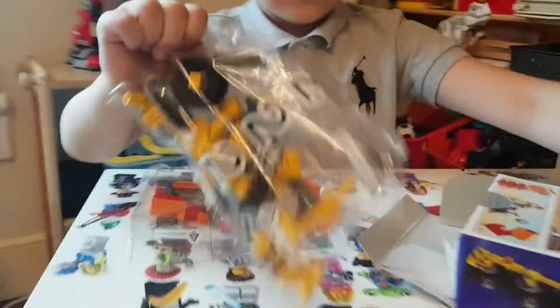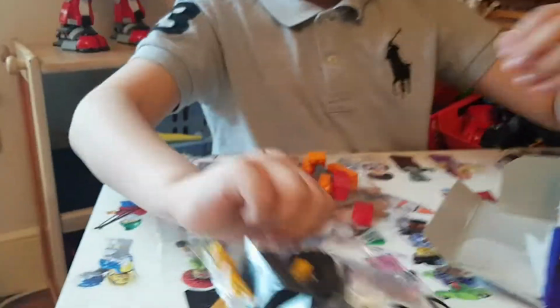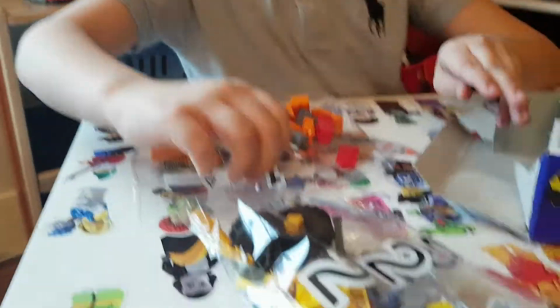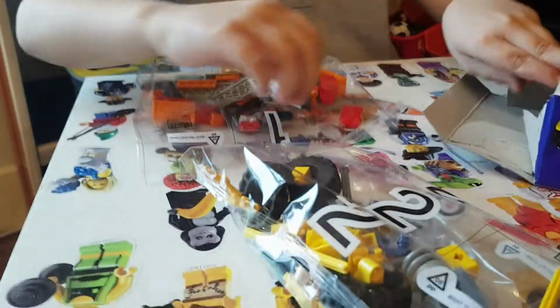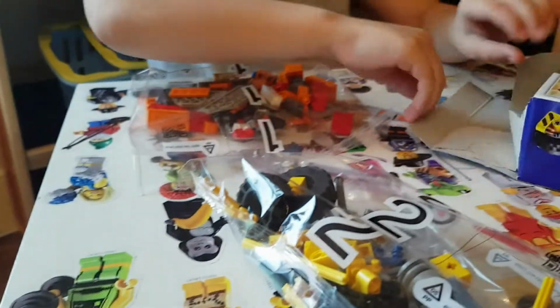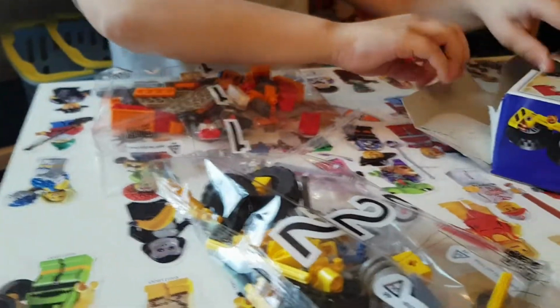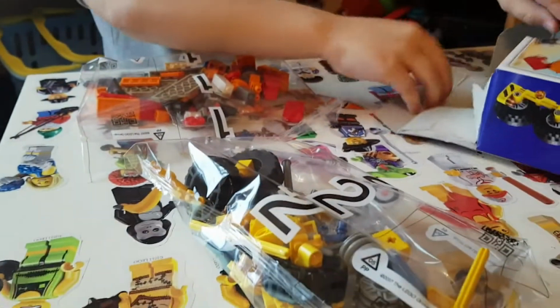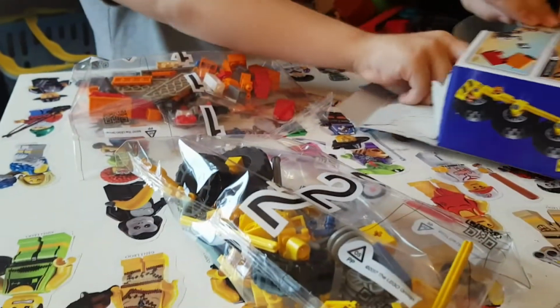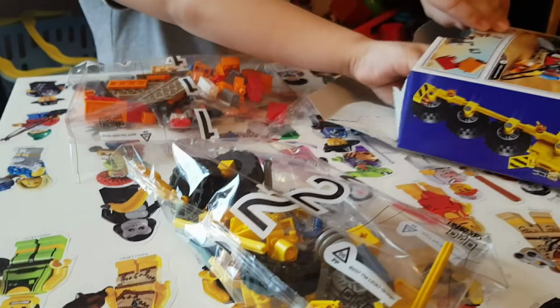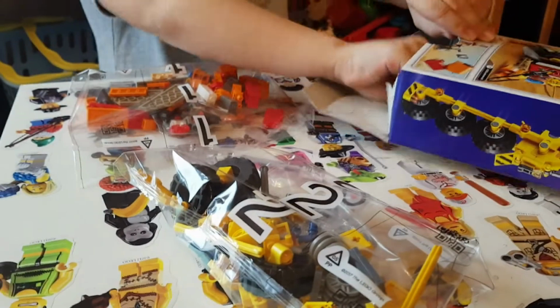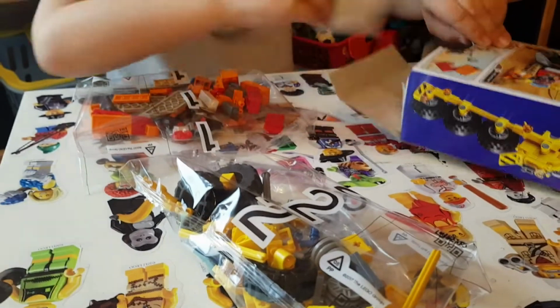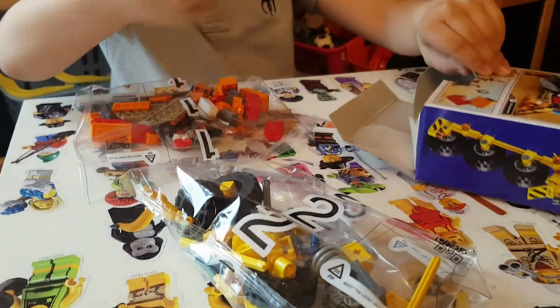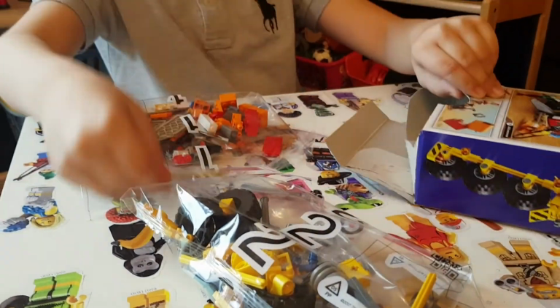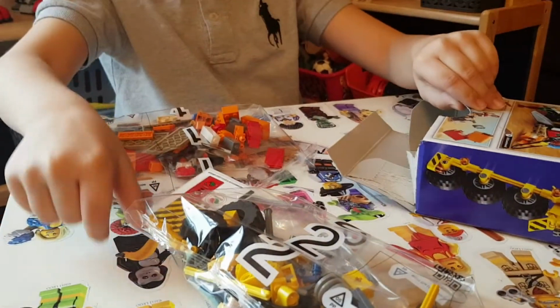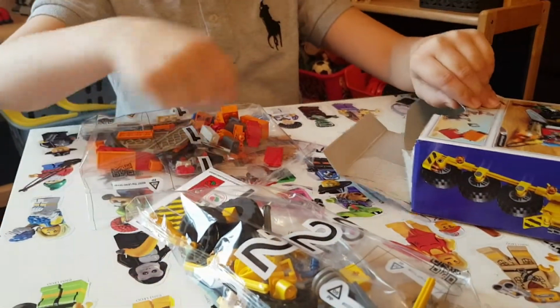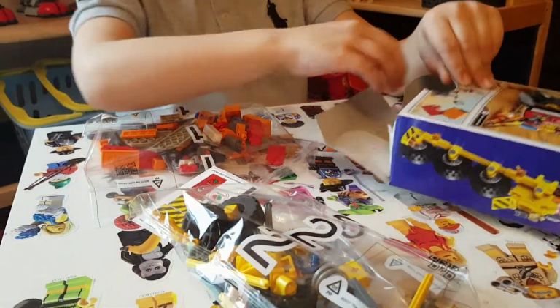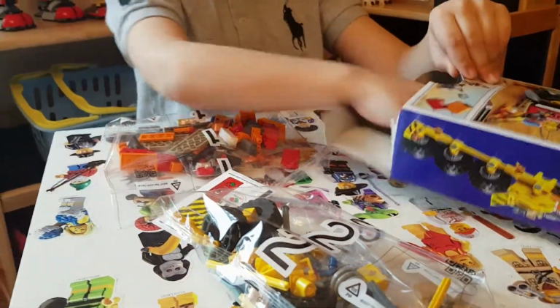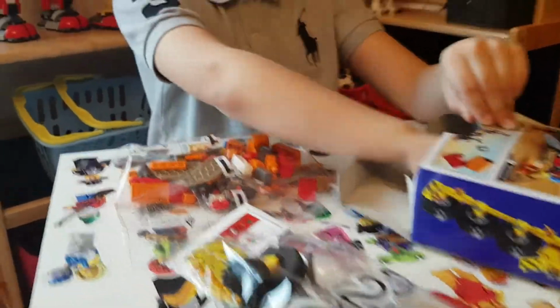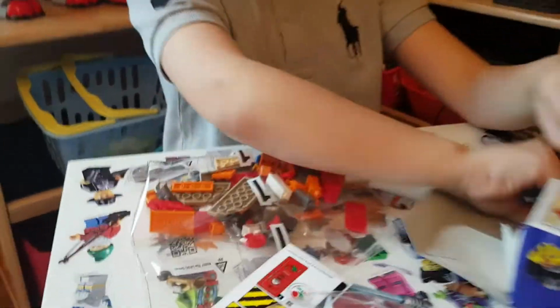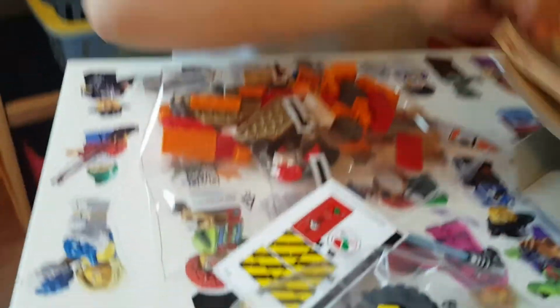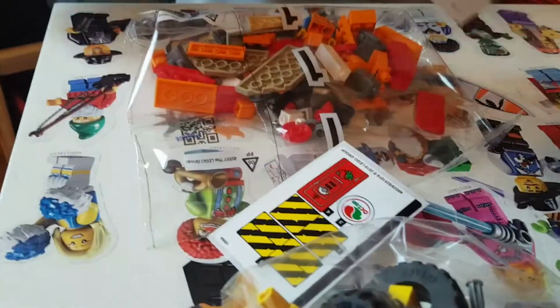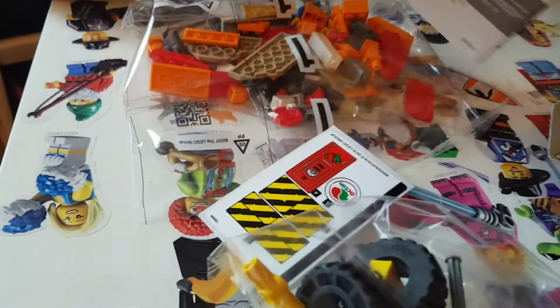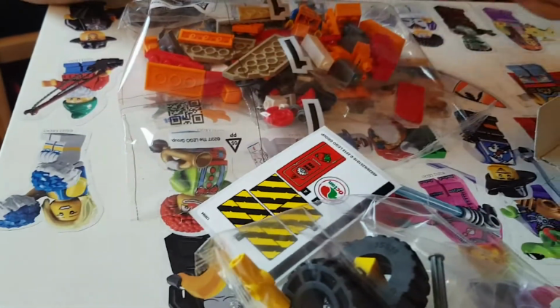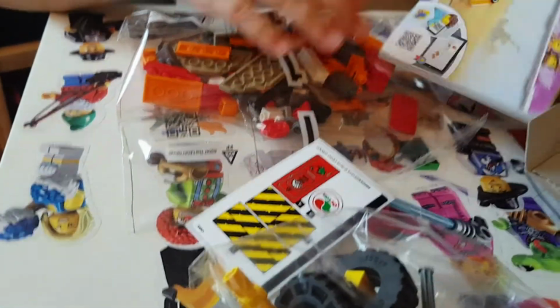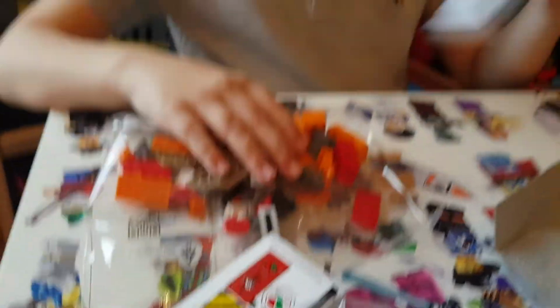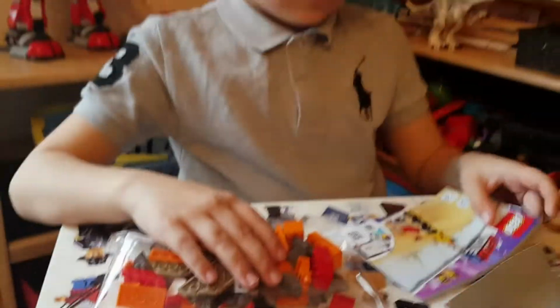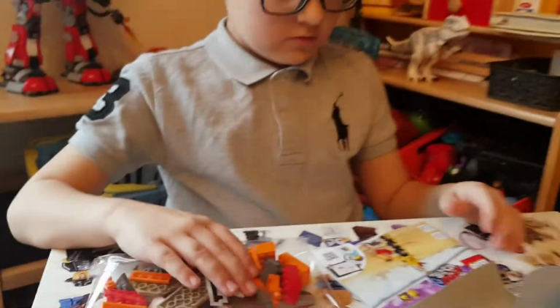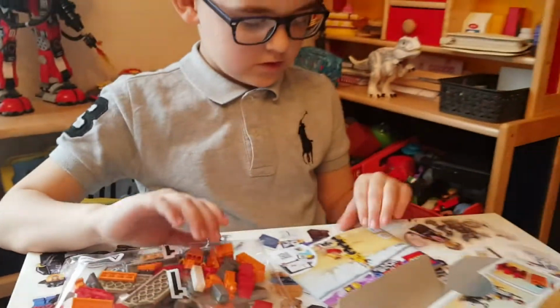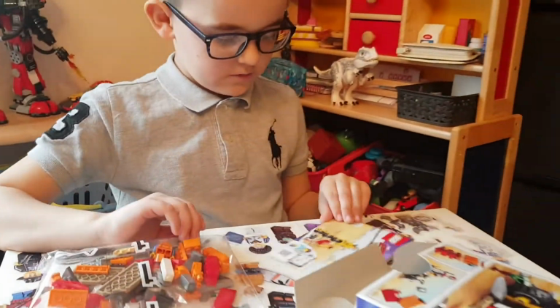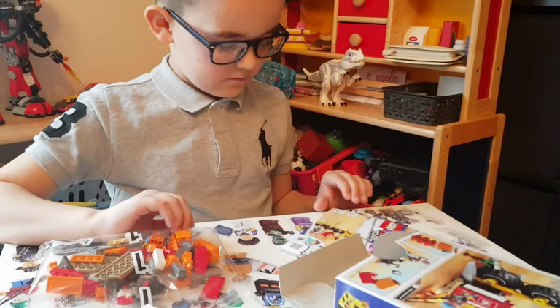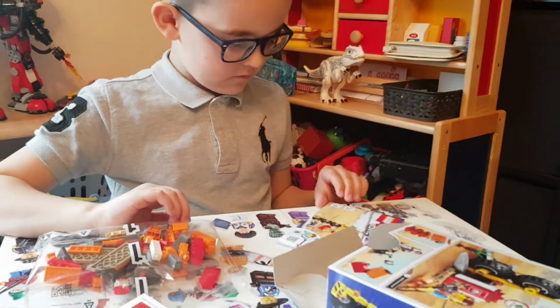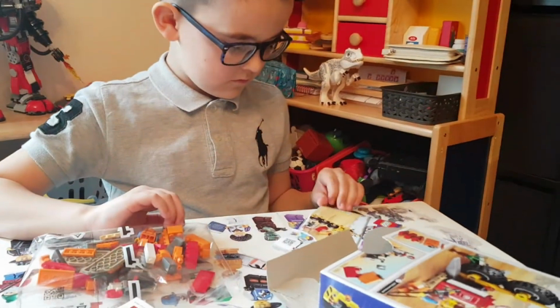So we have two Lego bags, stickers, and one instruction book.